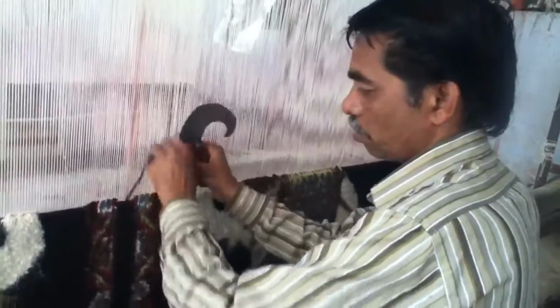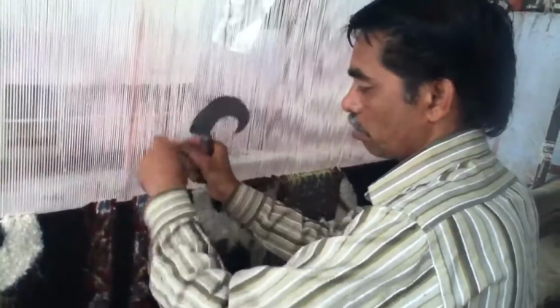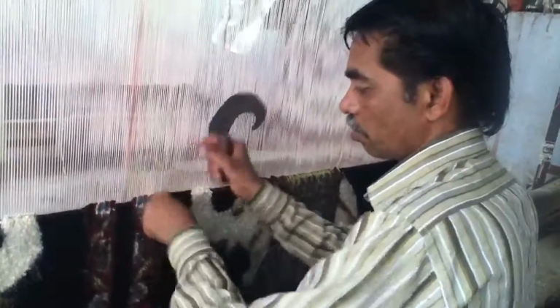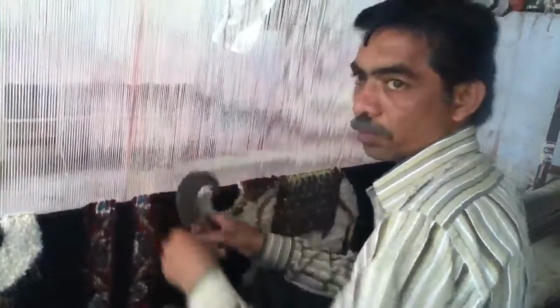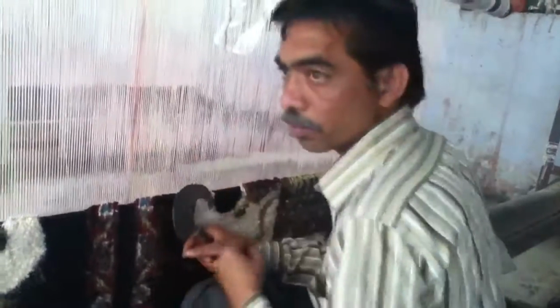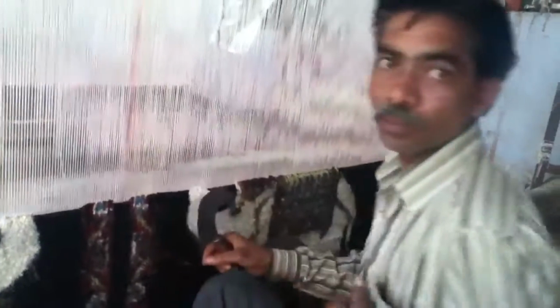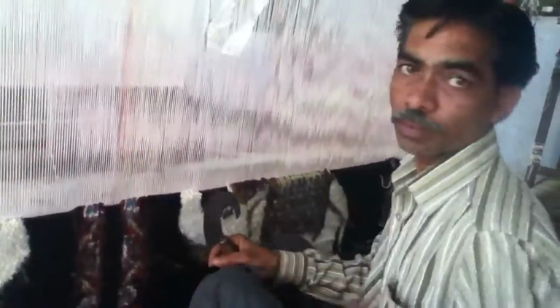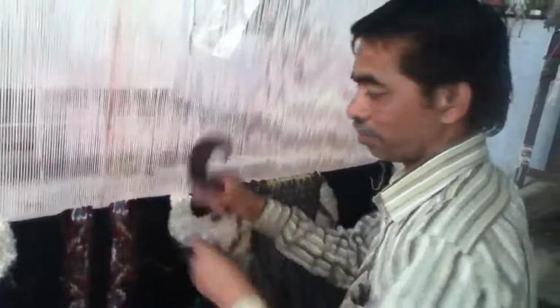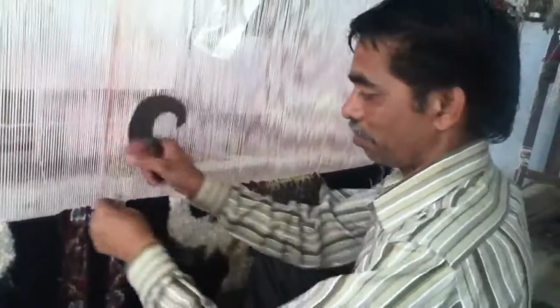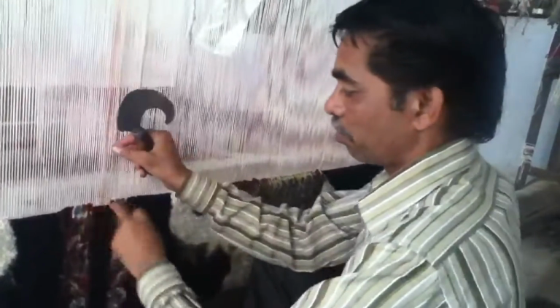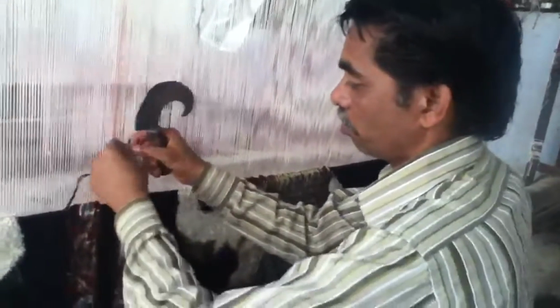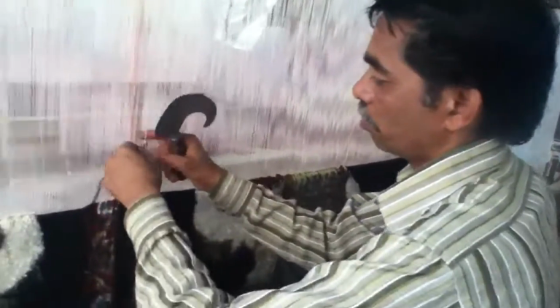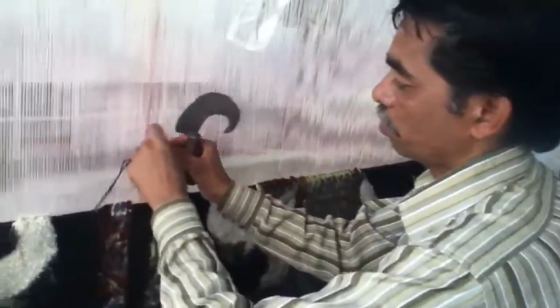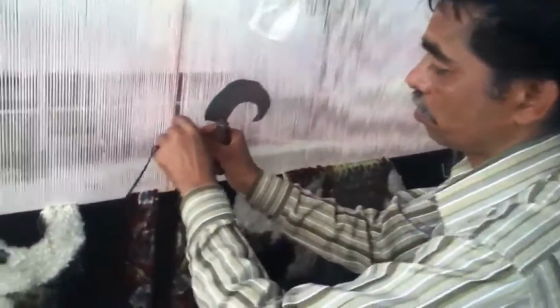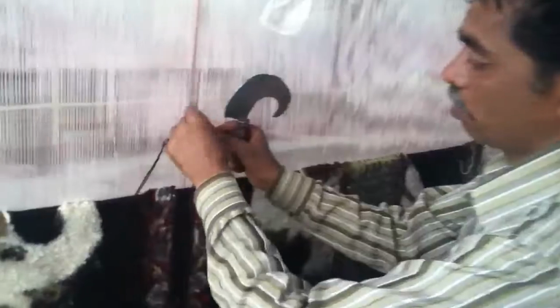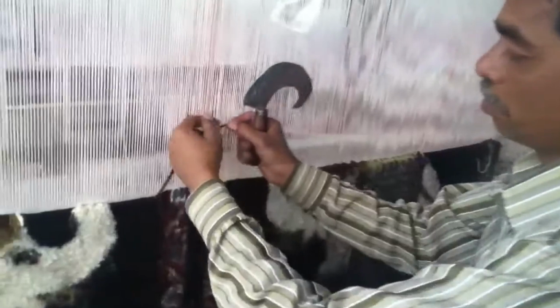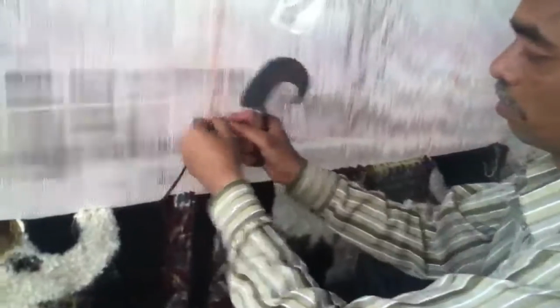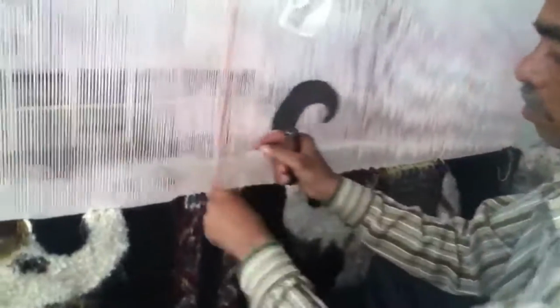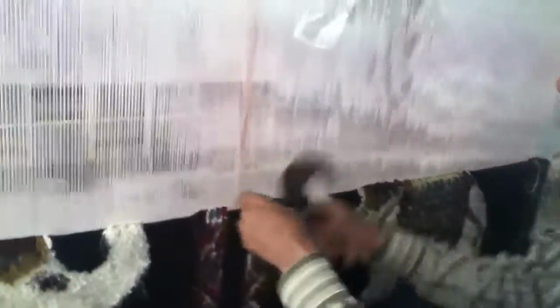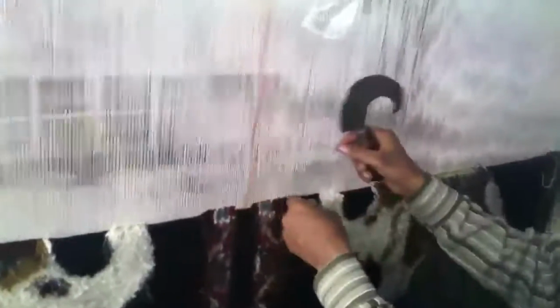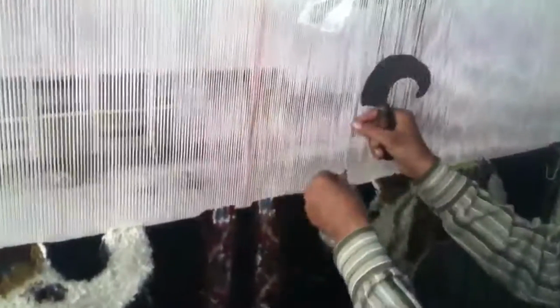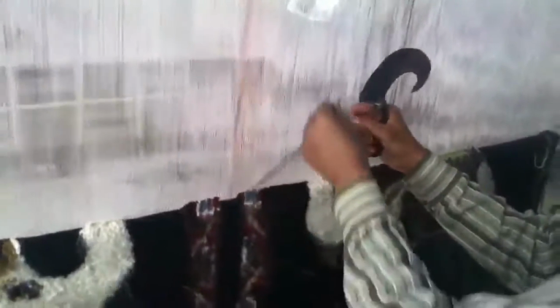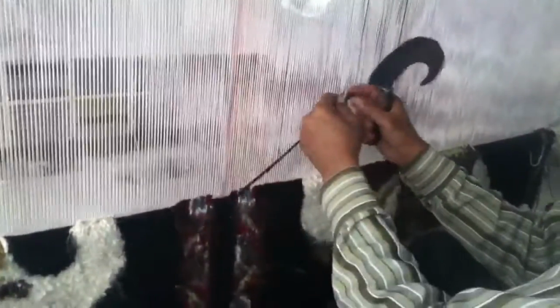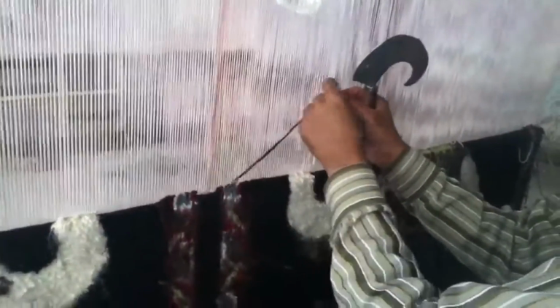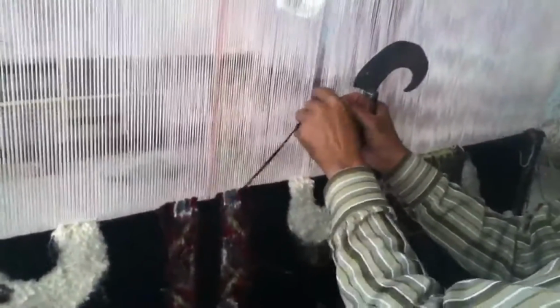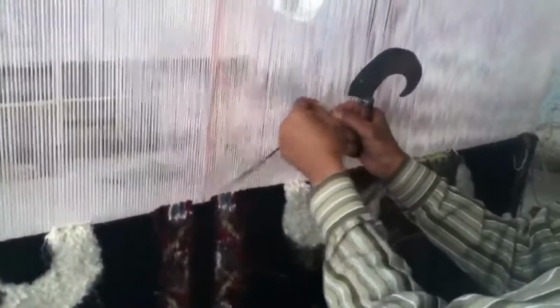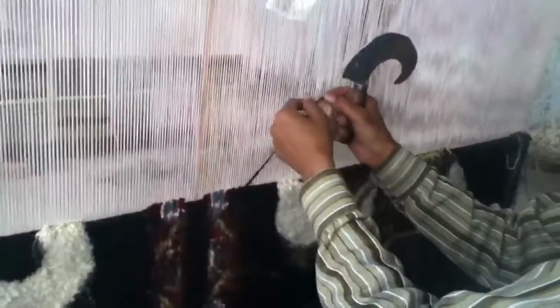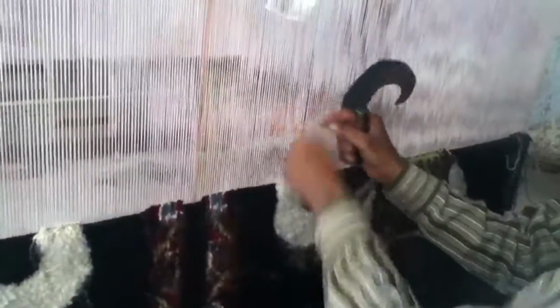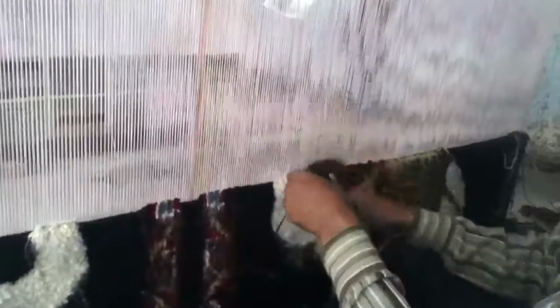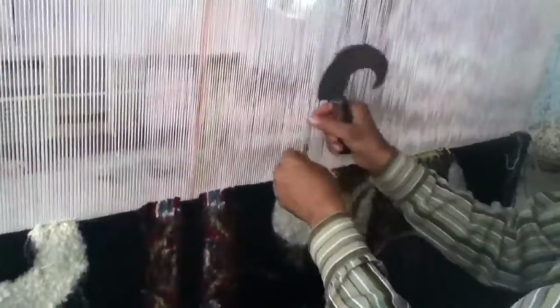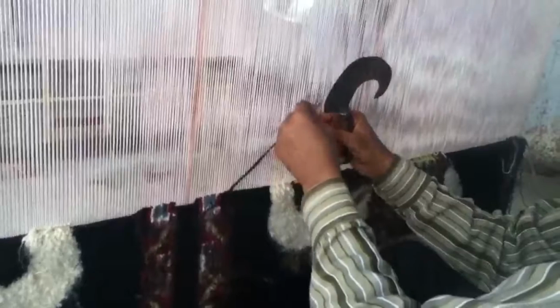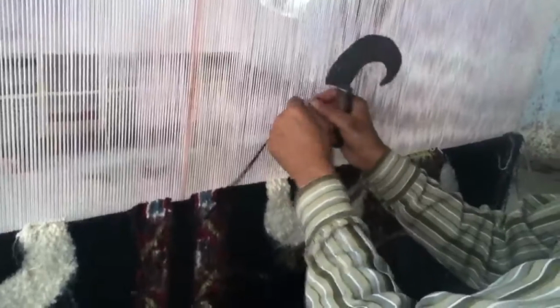This way we follow line by line and make our knots. Out of the 16 jobs, this job is the one which is done at home in the village. It's a village job.